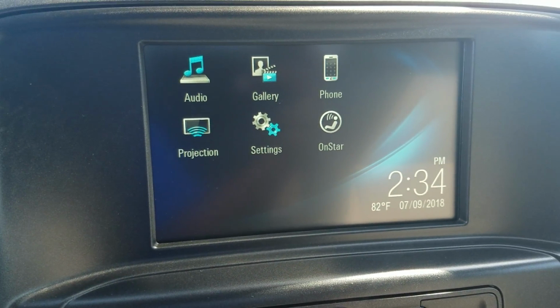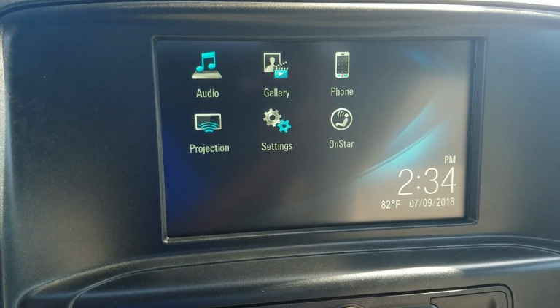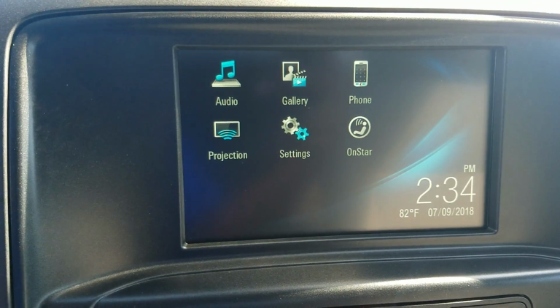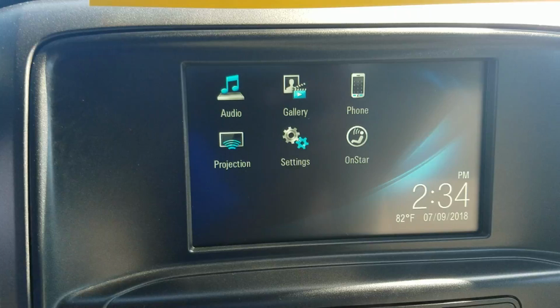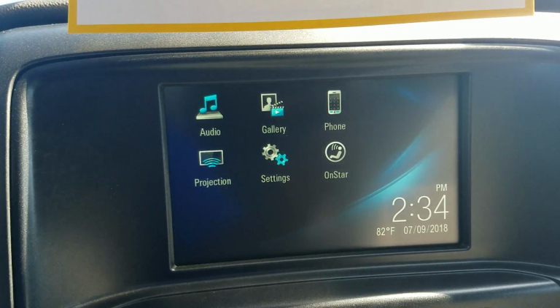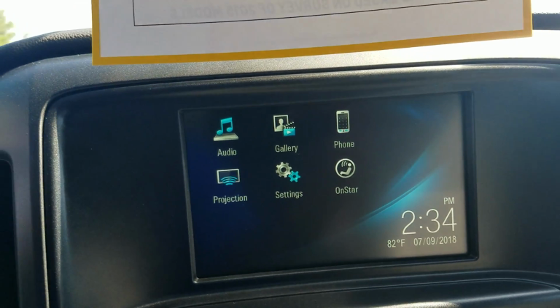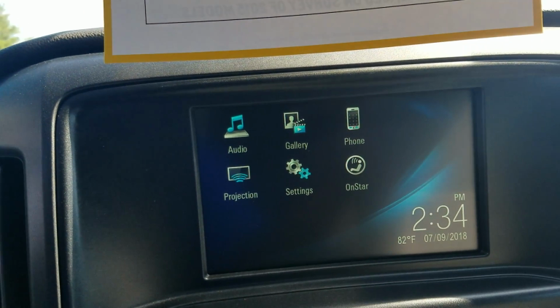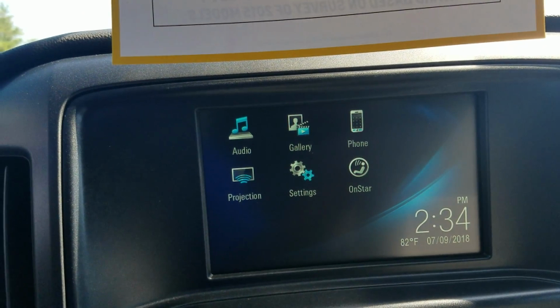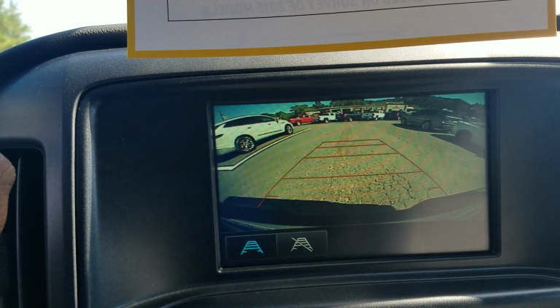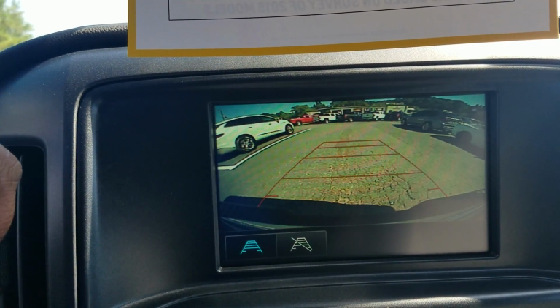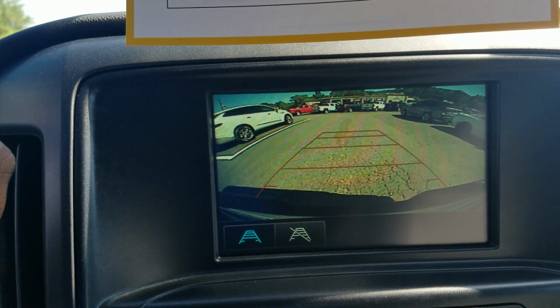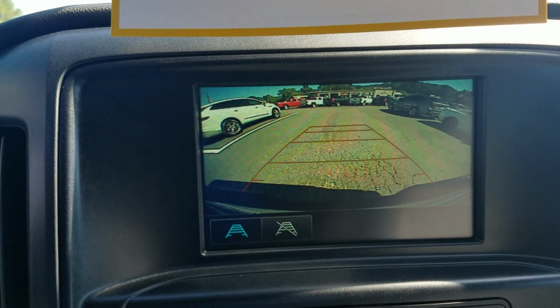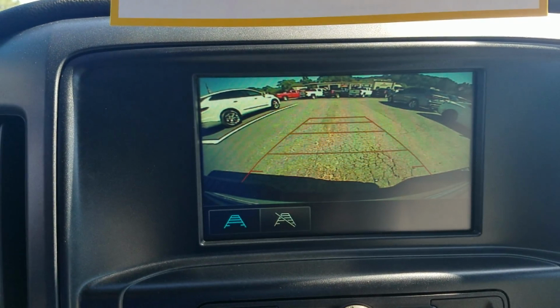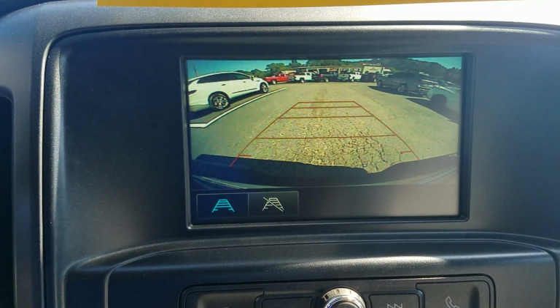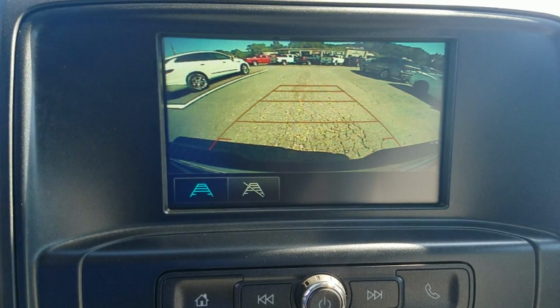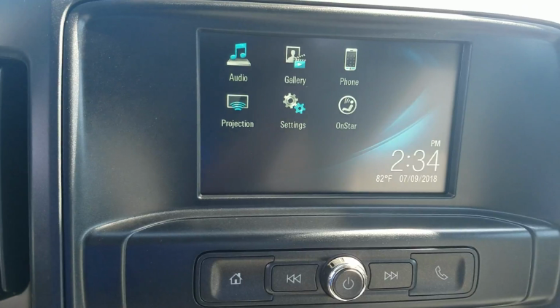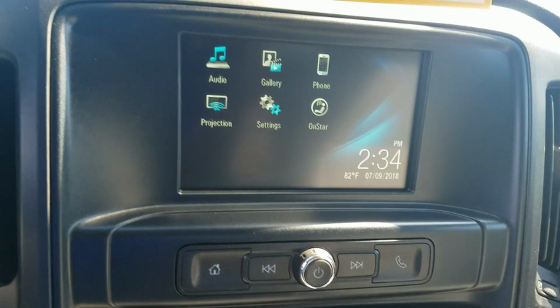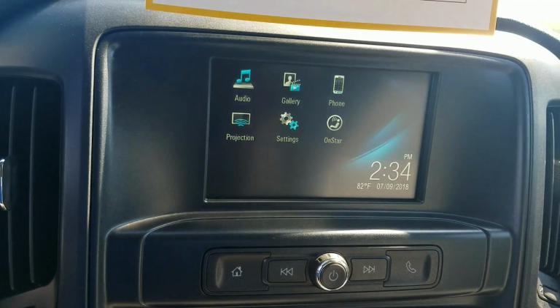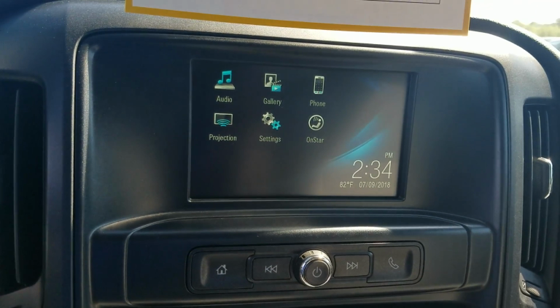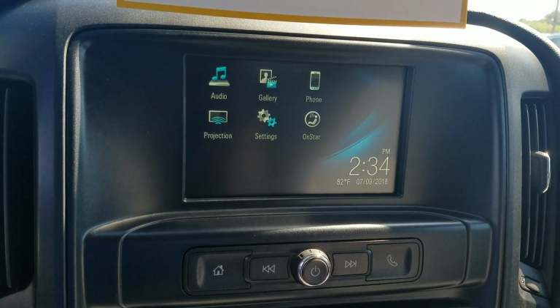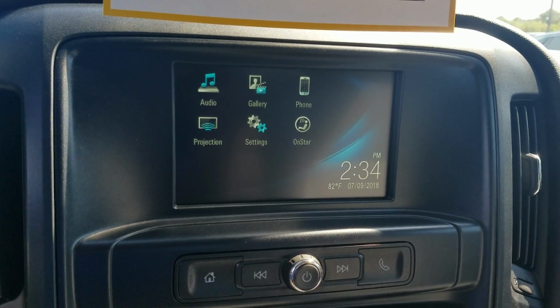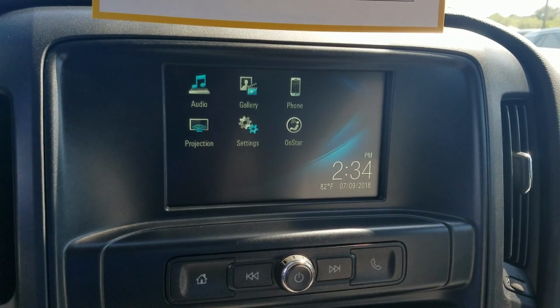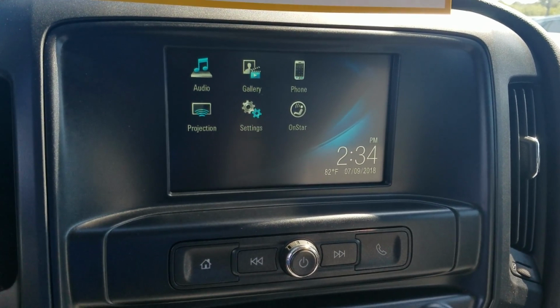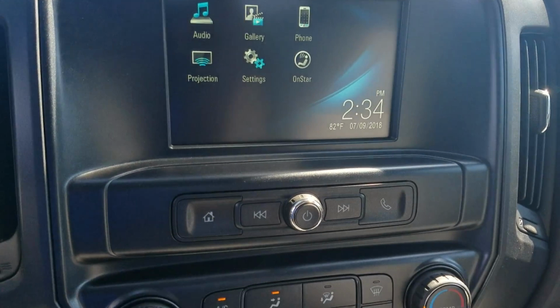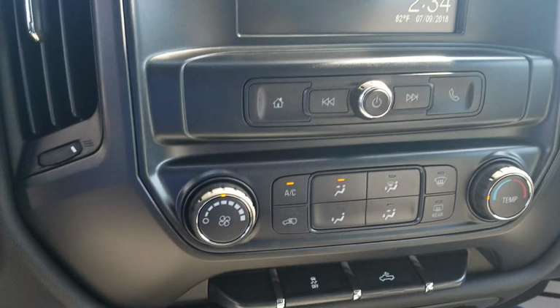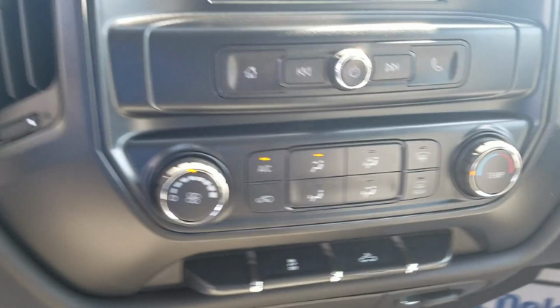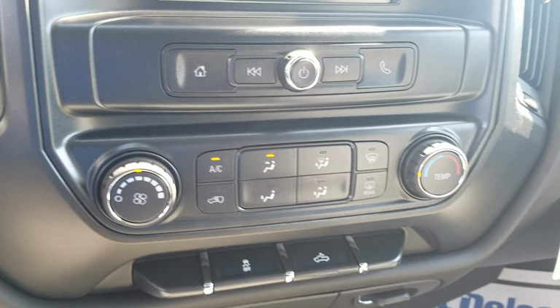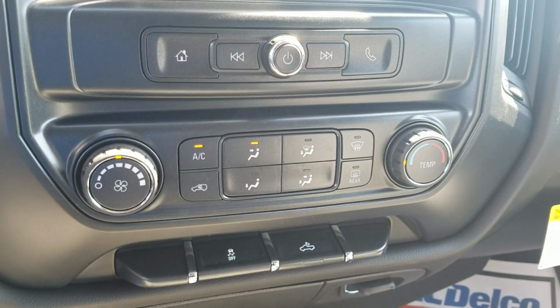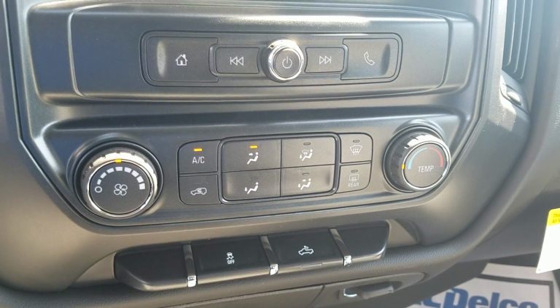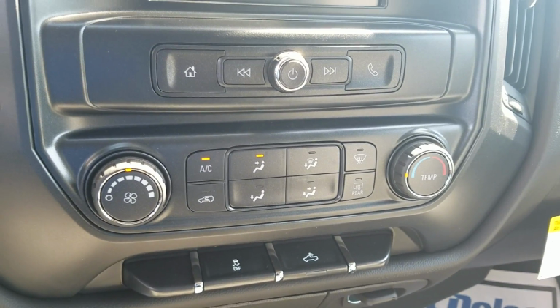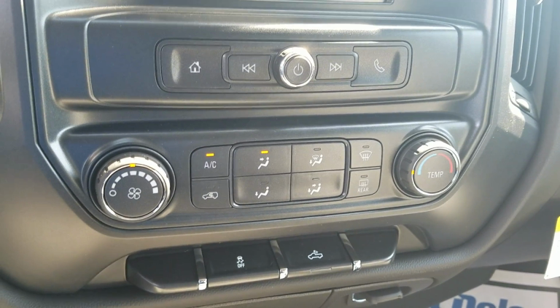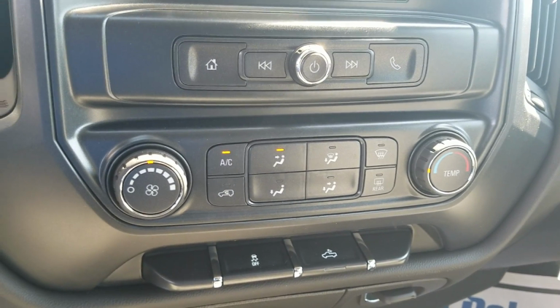So you can access your backup camera, you can also pair the vehicle to your phone, and you do have your AC controls right here.